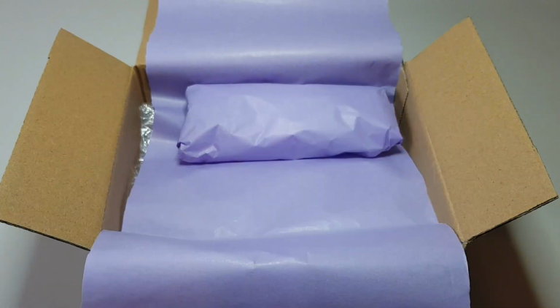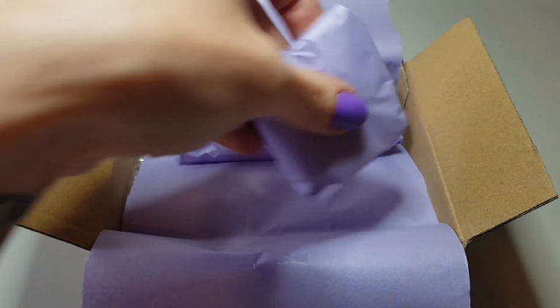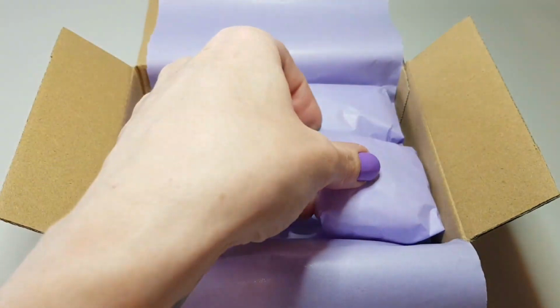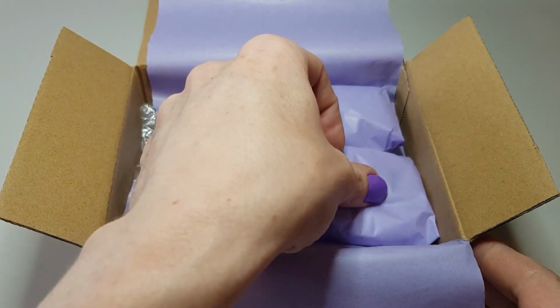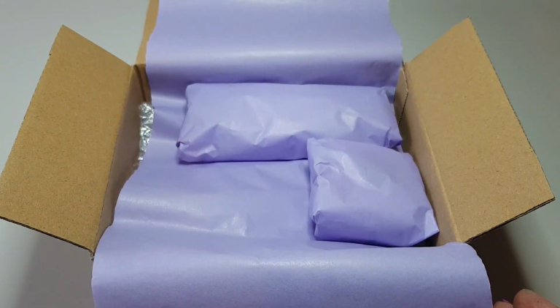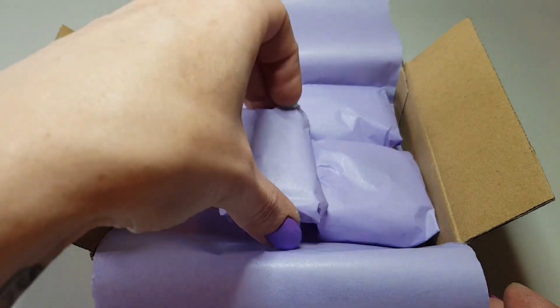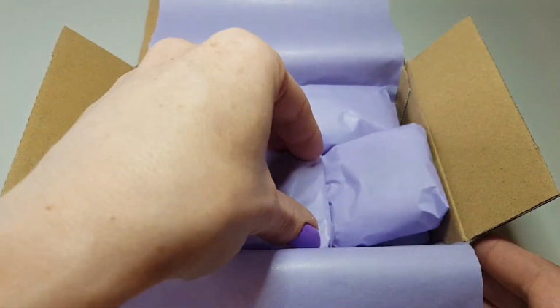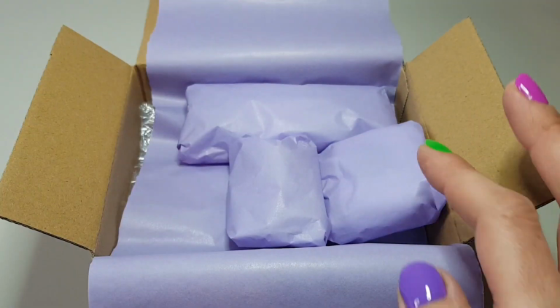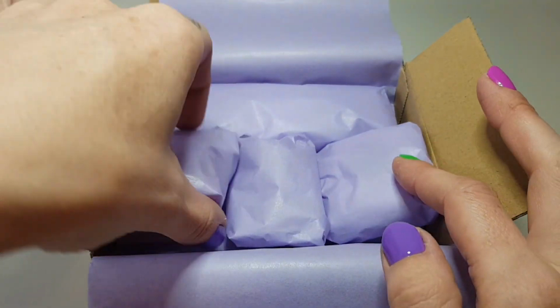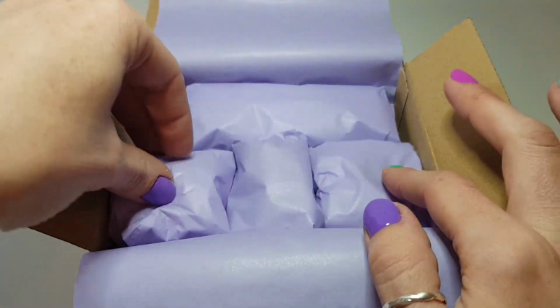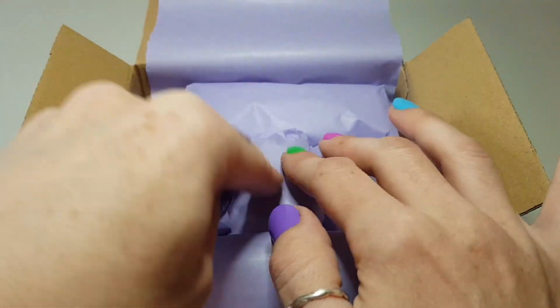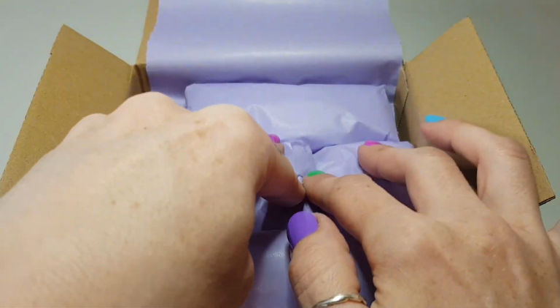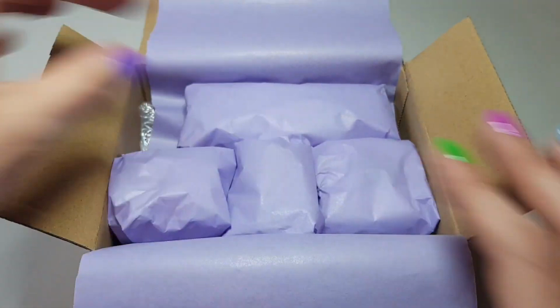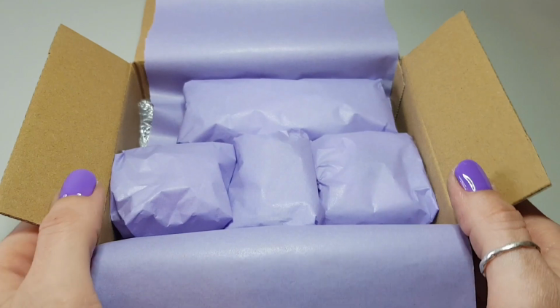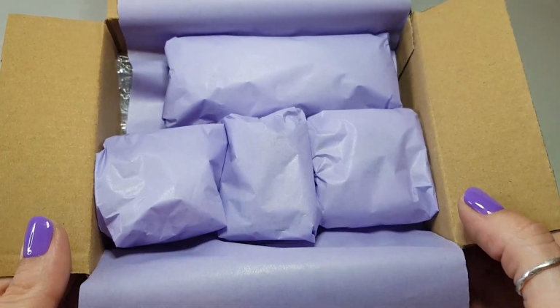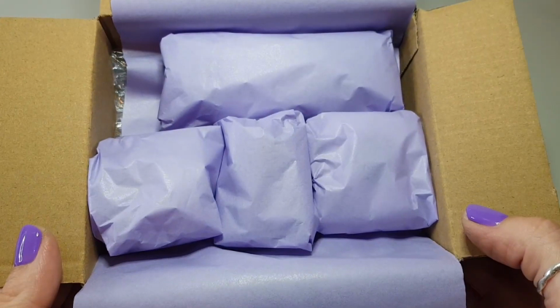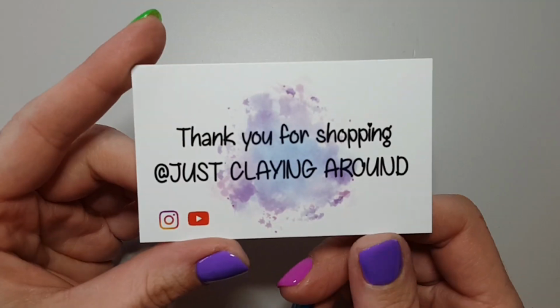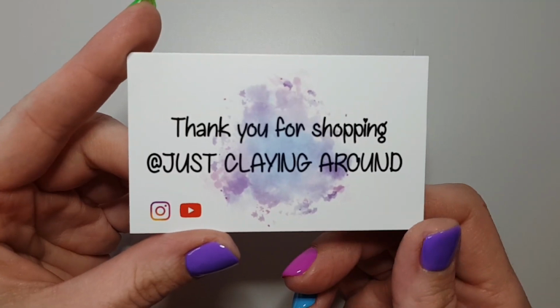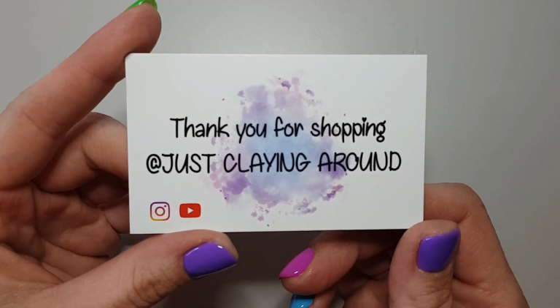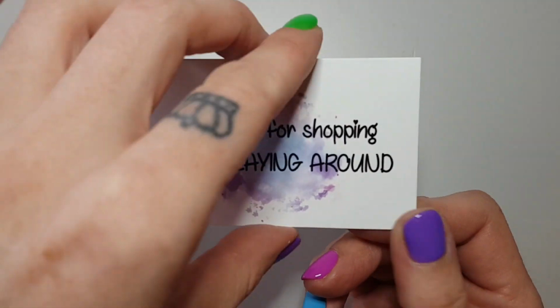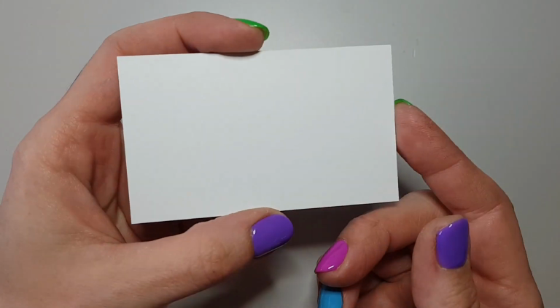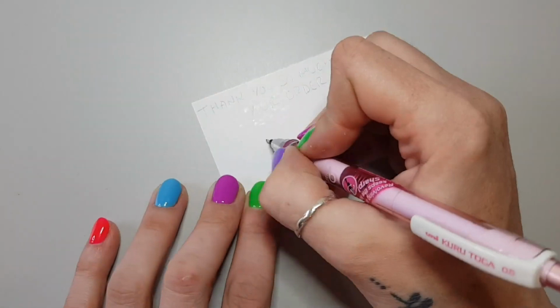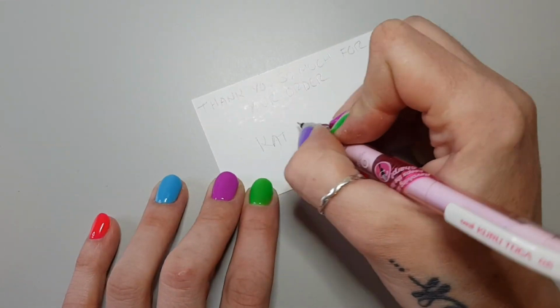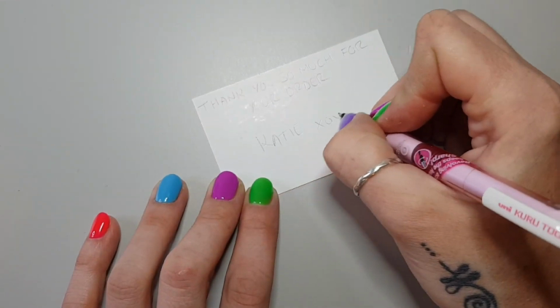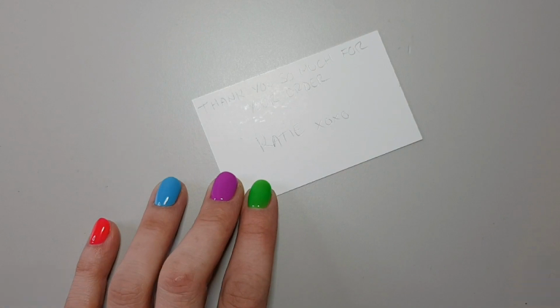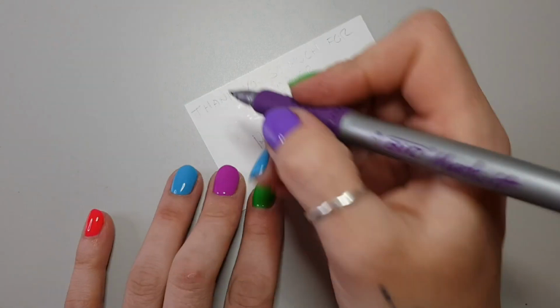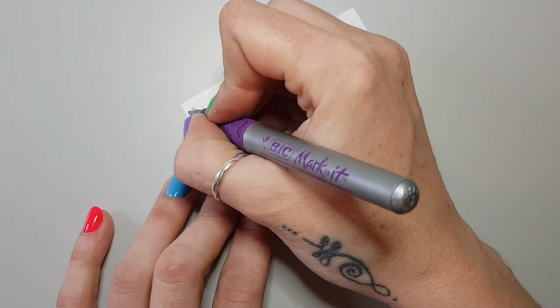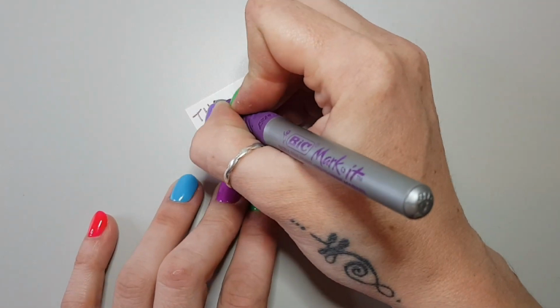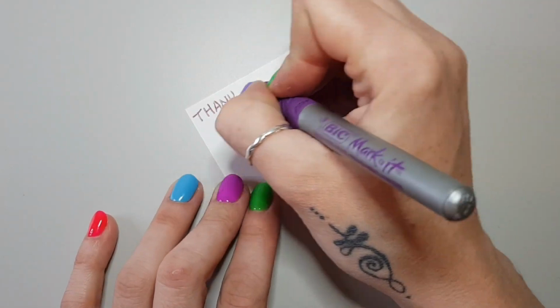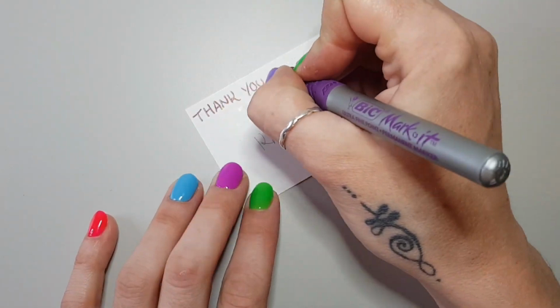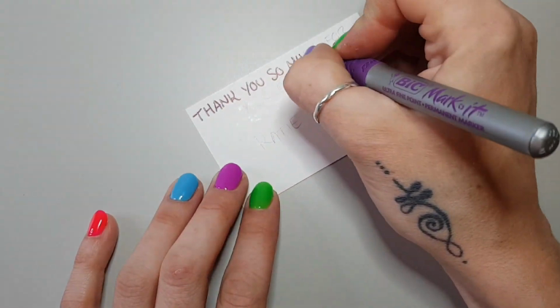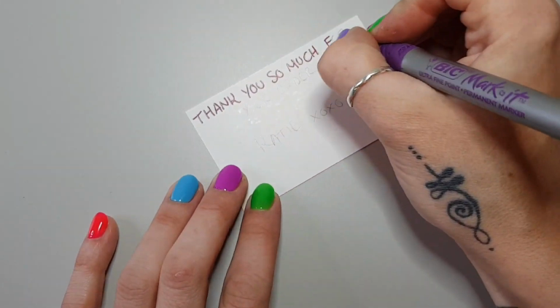When all the items have been wrapped up, I go ahead and pack them all into the box. I always write a thank-you note which is usually personalized in some kind of way — first I write it out with pencil then I go over it with a marker.